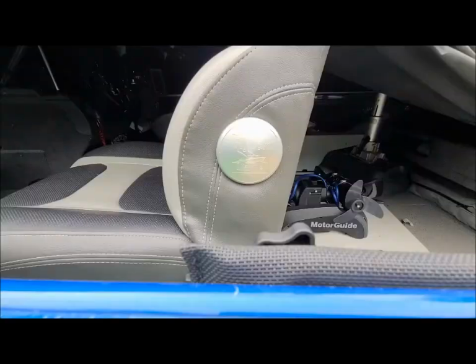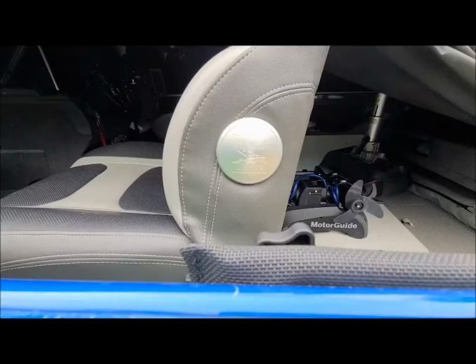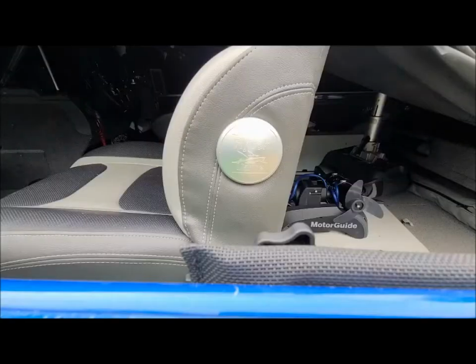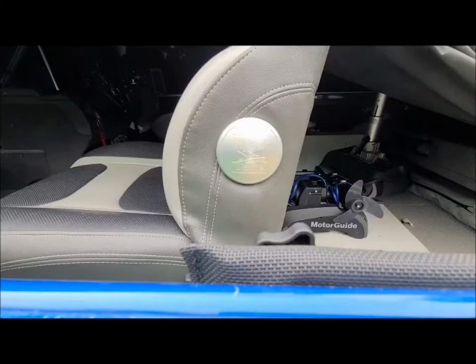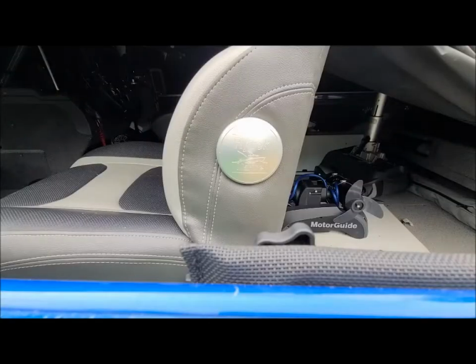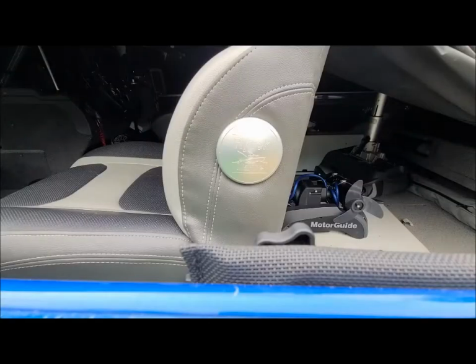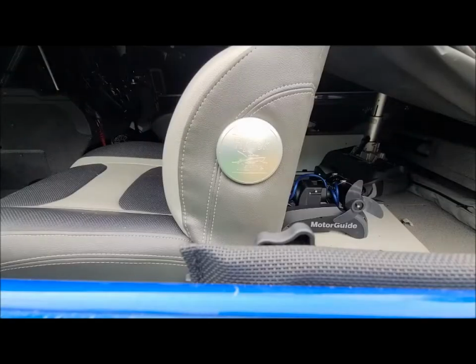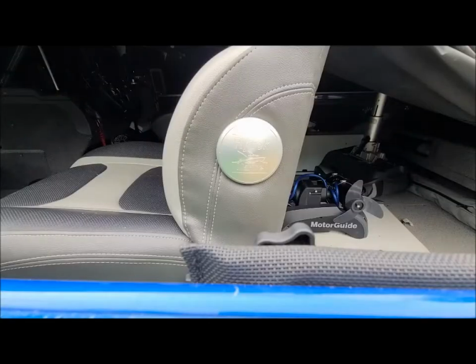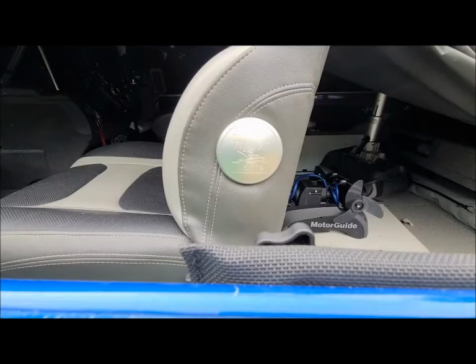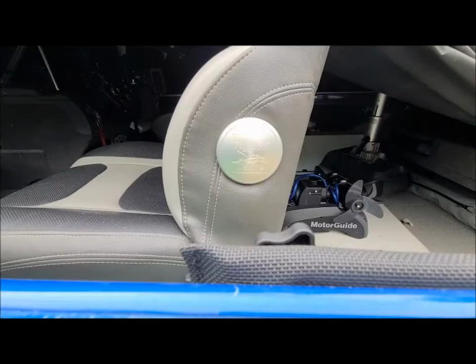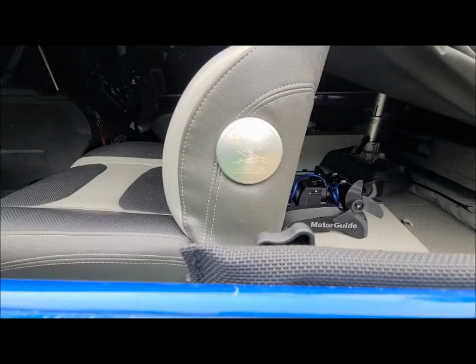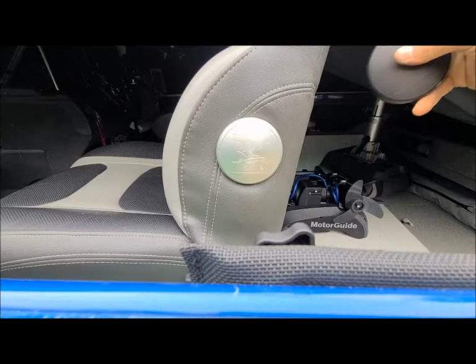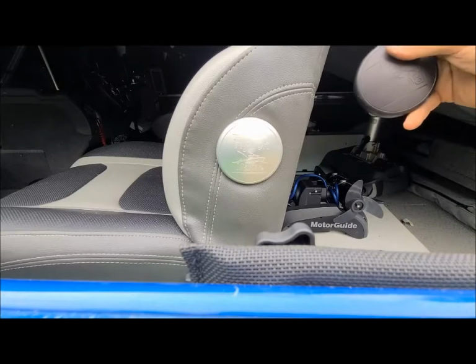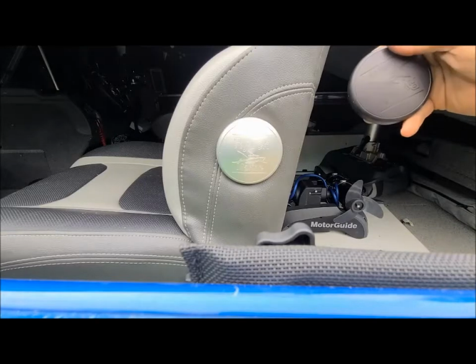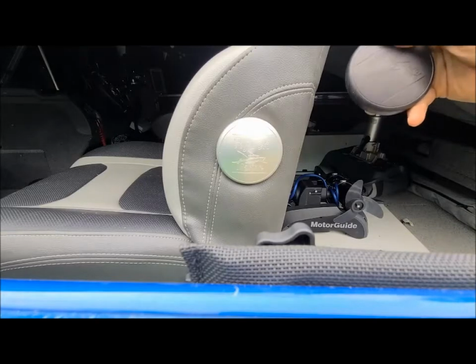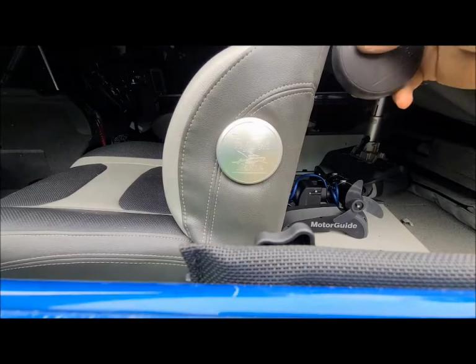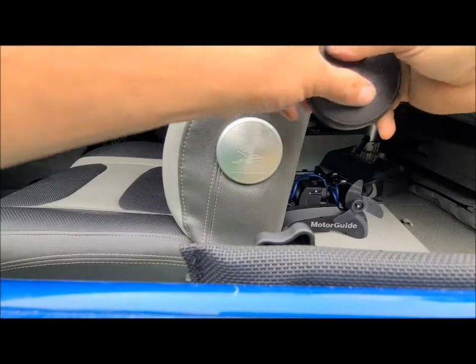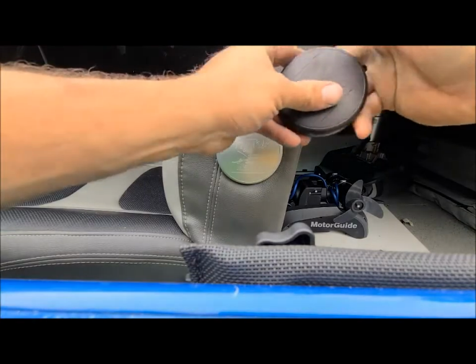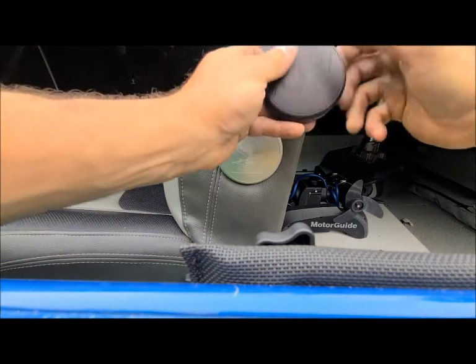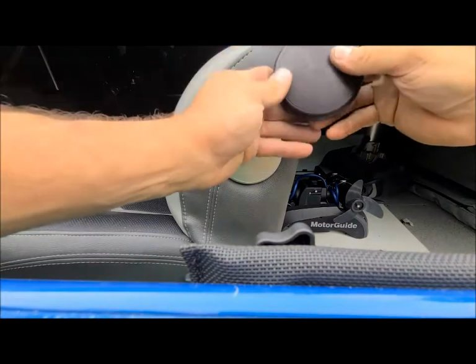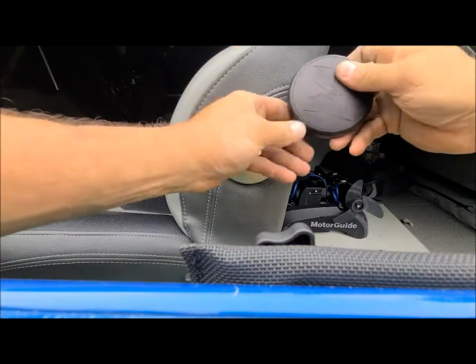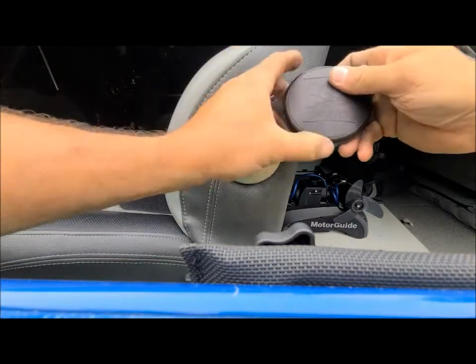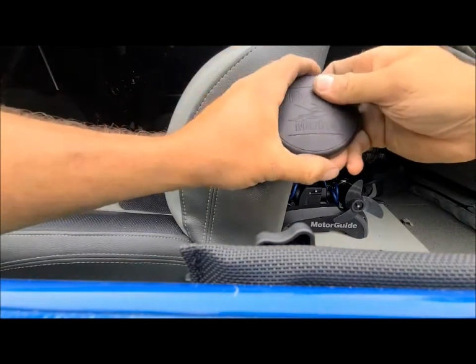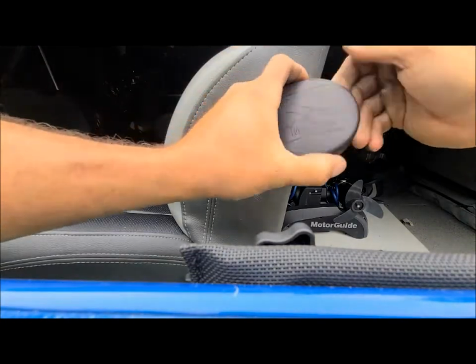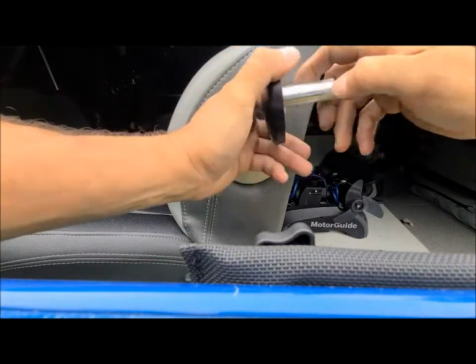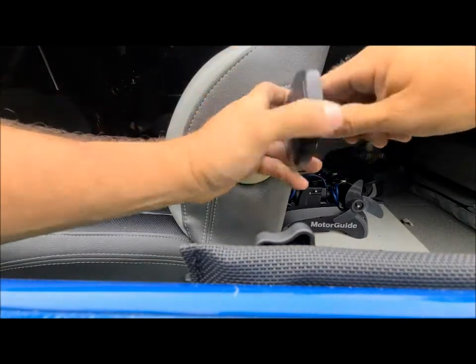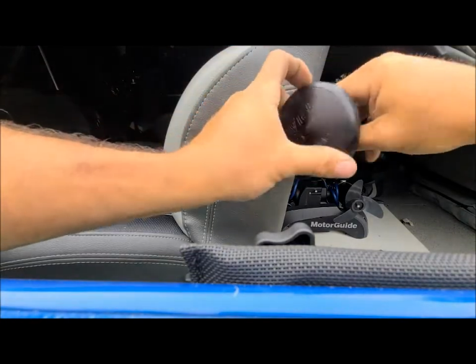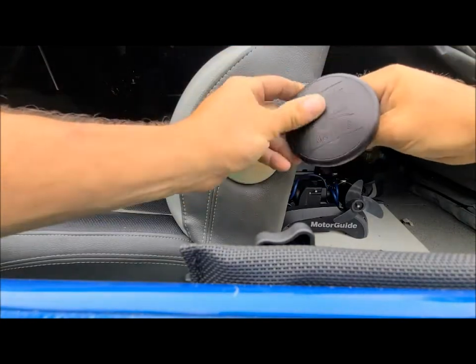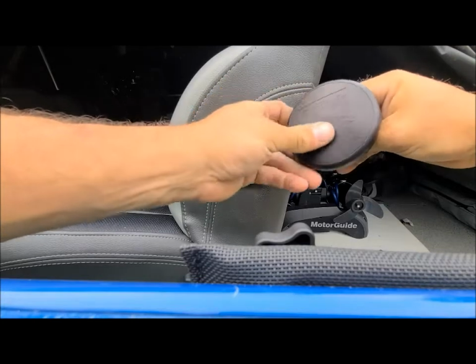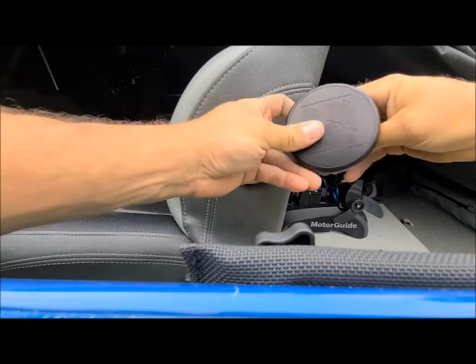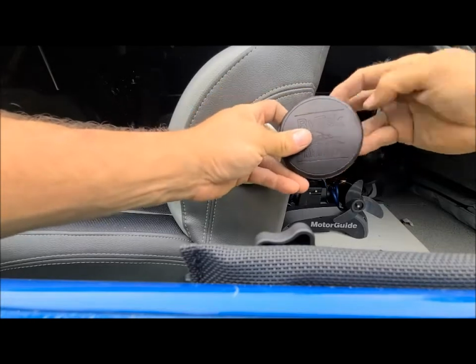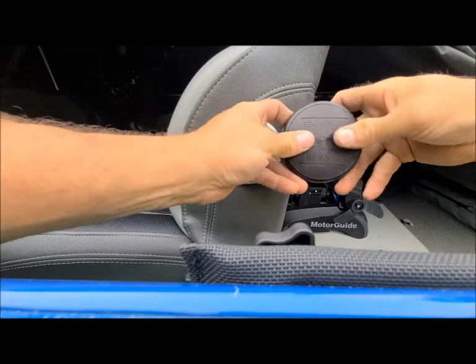Hey guys, Ryan here again, Ritec Marine. I just got done the new armrest delete pucks — ran out of them a while ago and had a lot of guys requesting them.